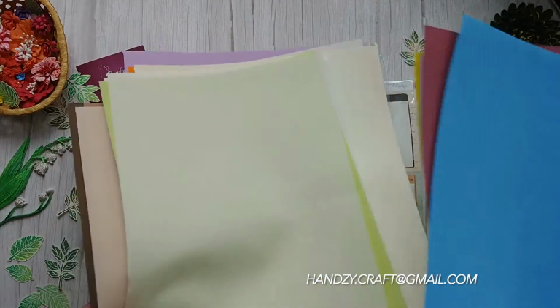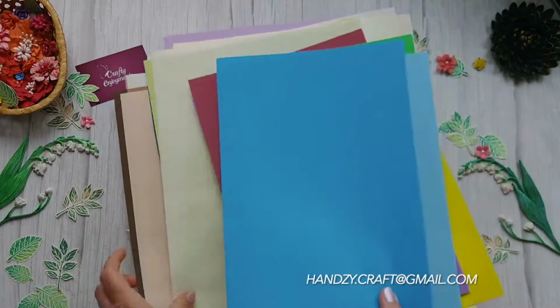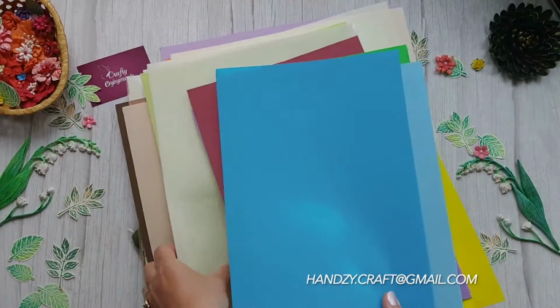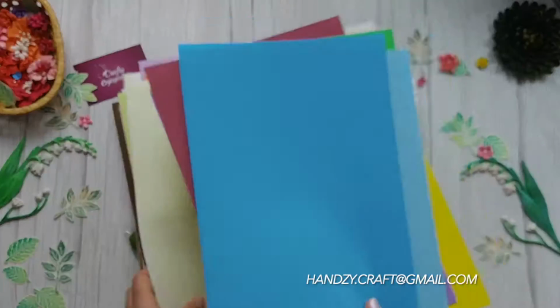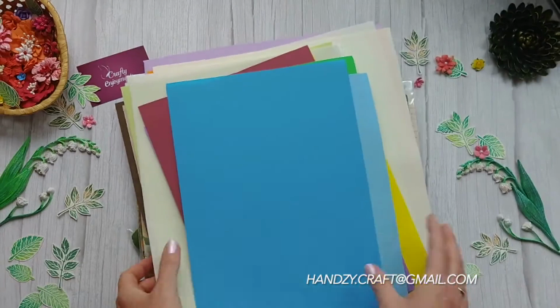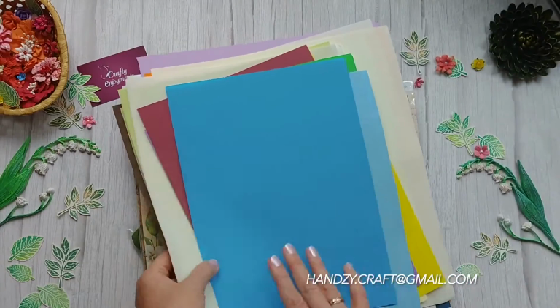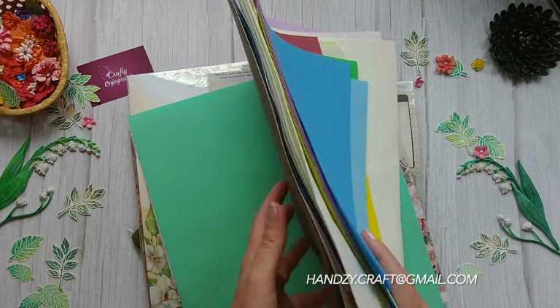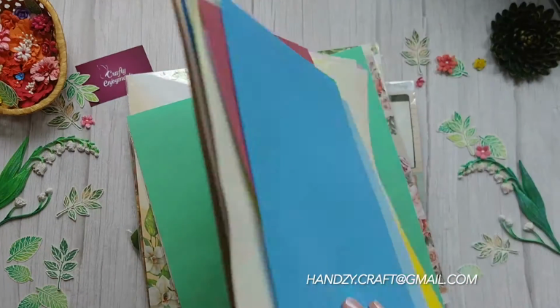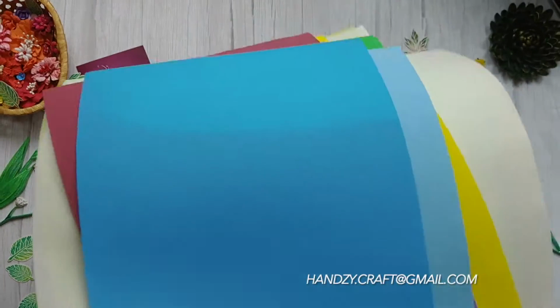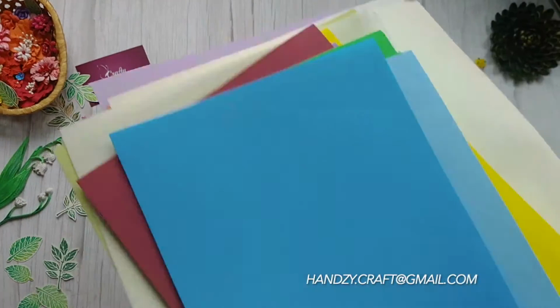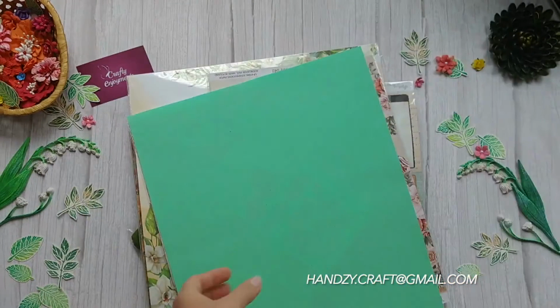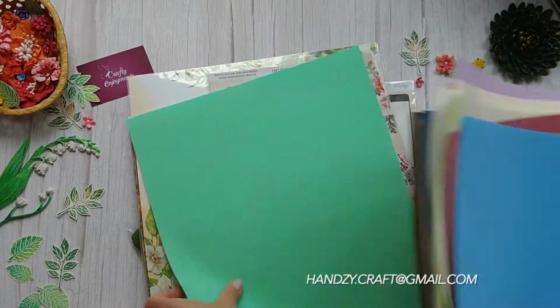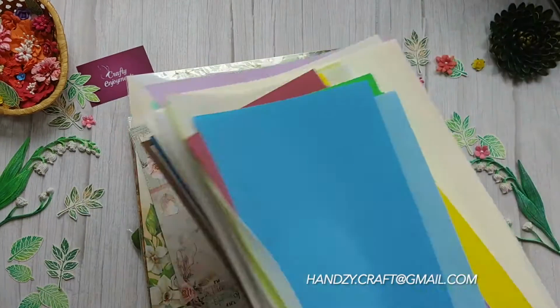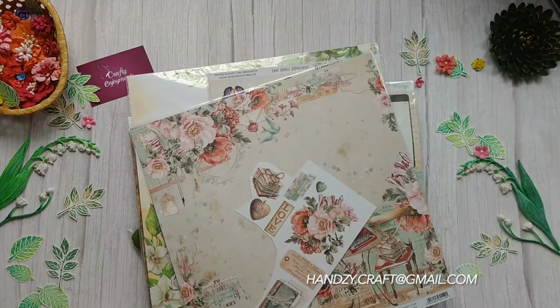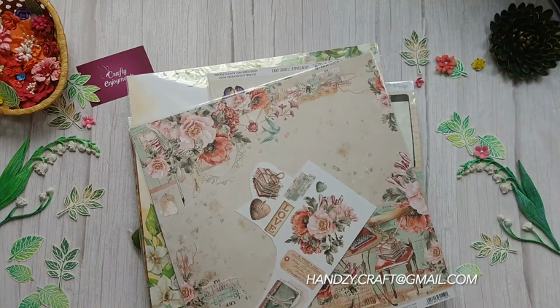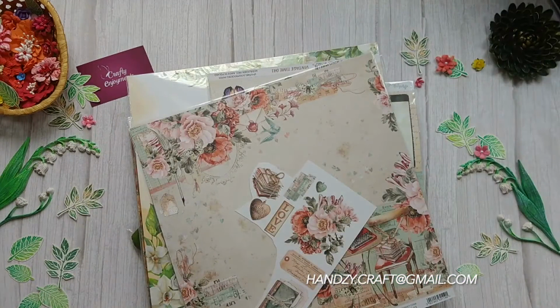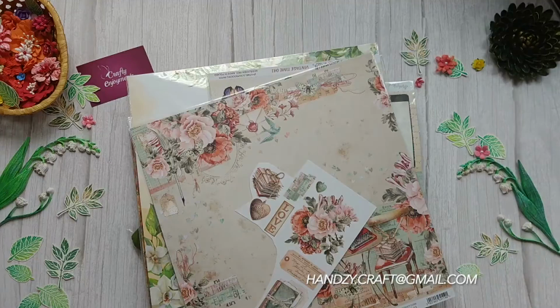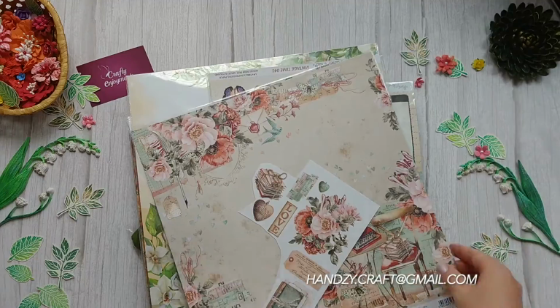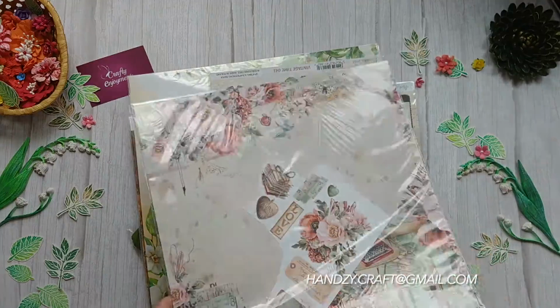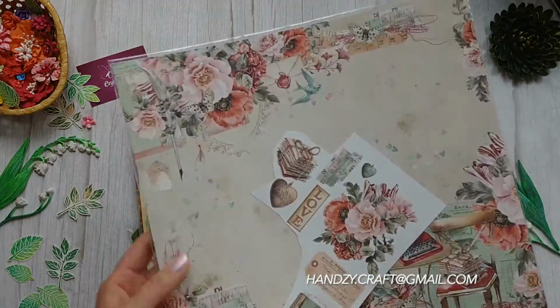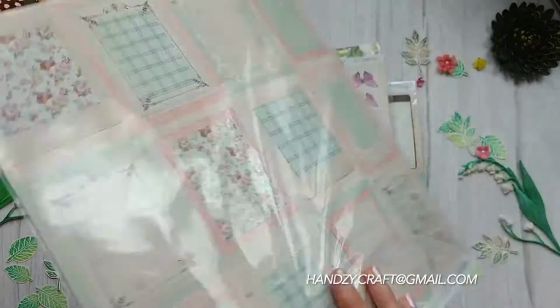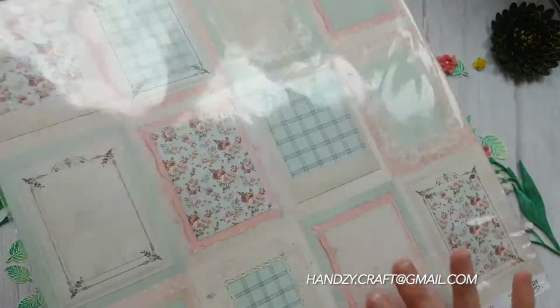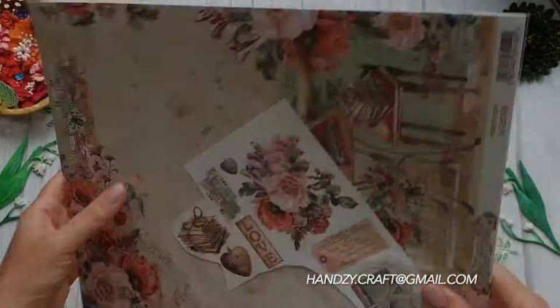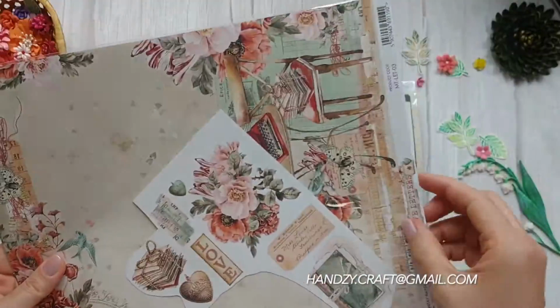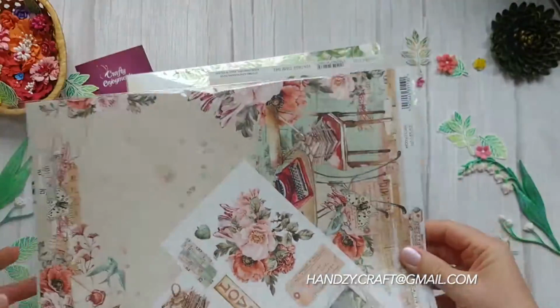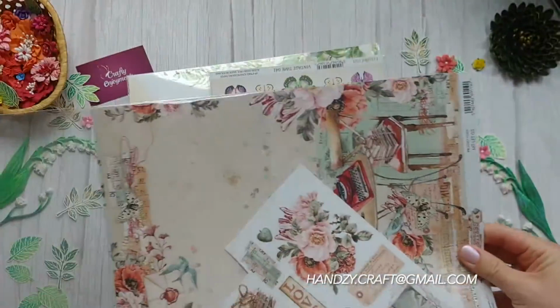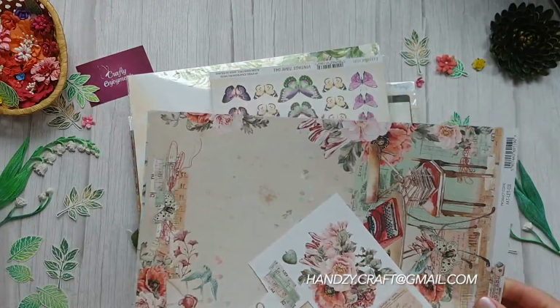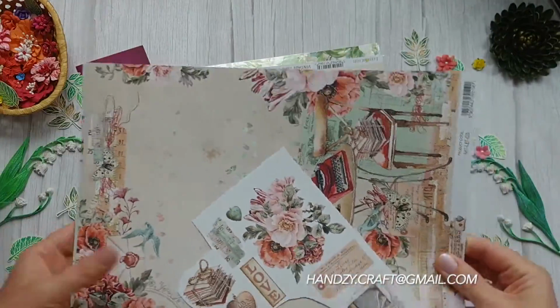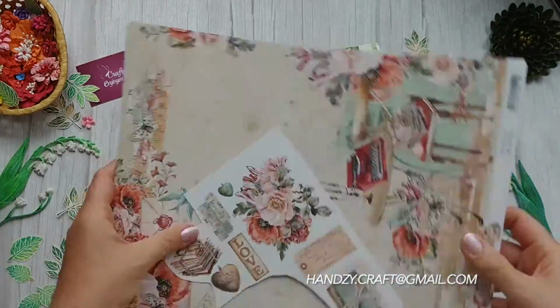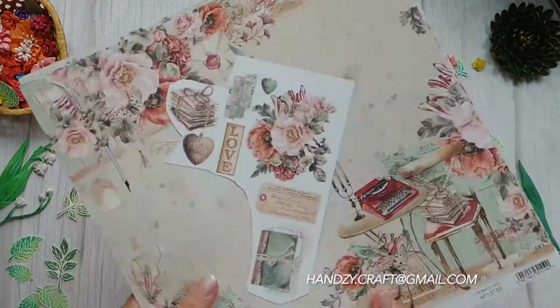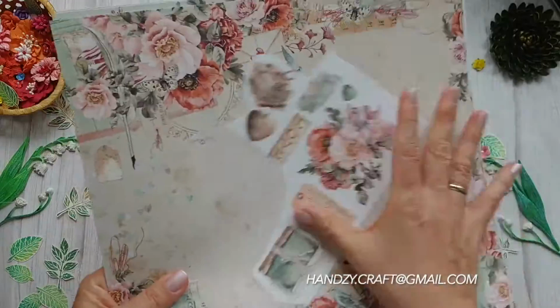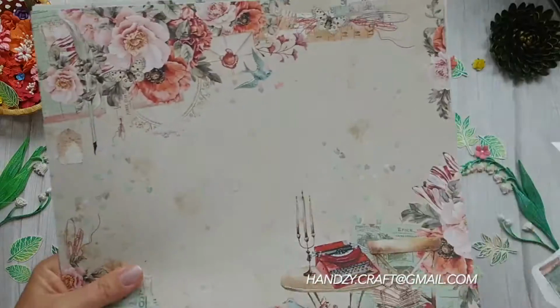All of them are of good quality. This is a part of the collection from Mintire Papers Love Letters. So beautiful papers!